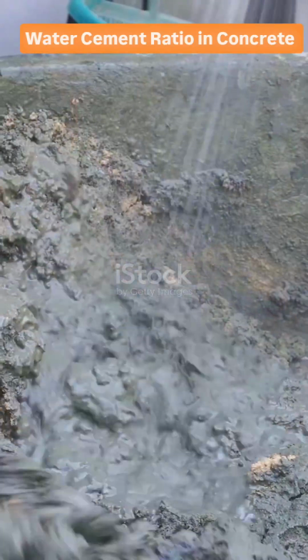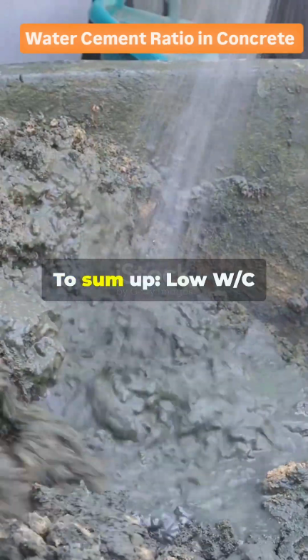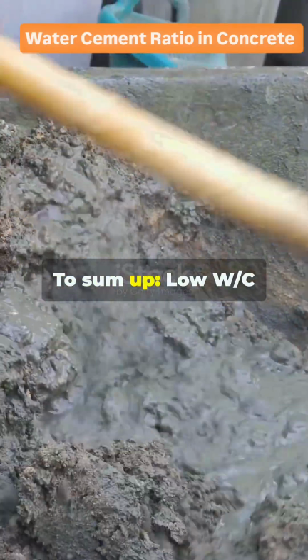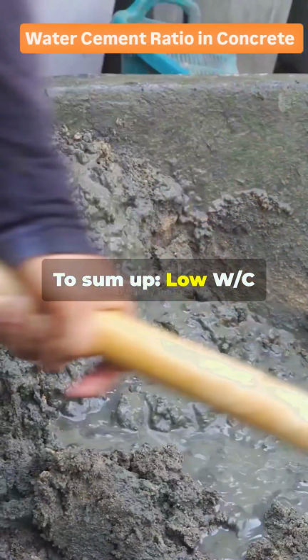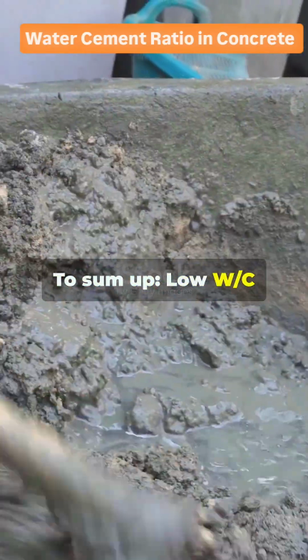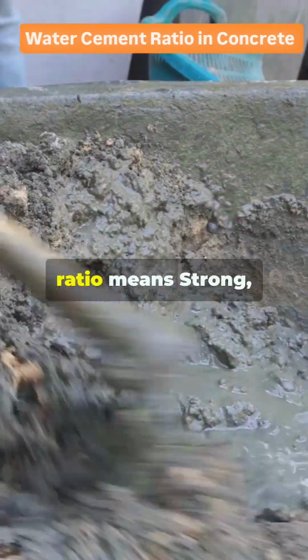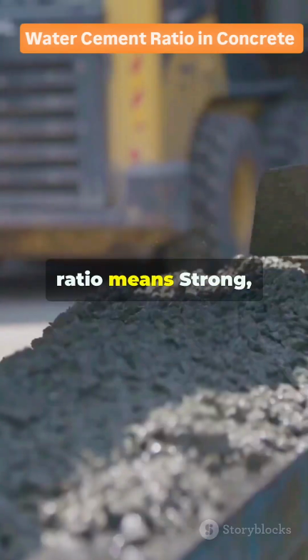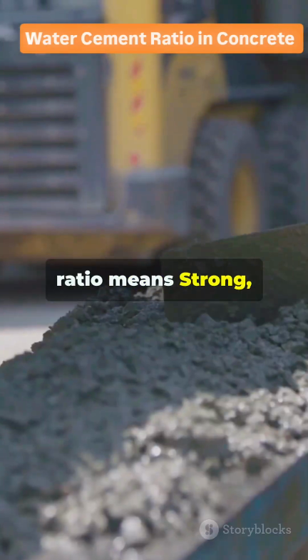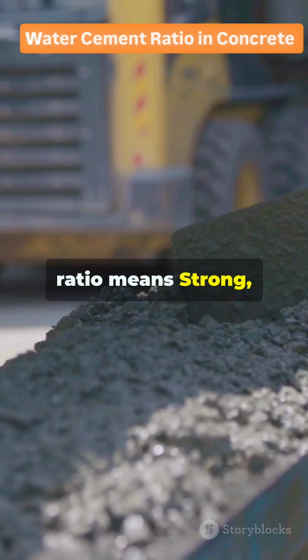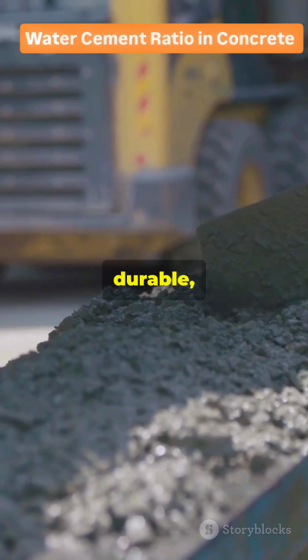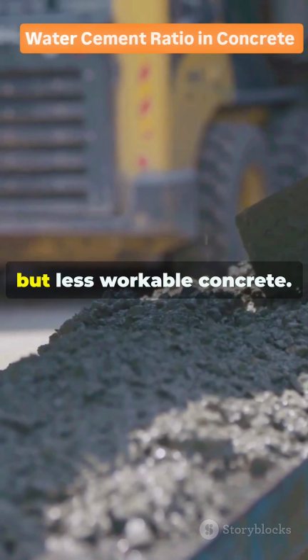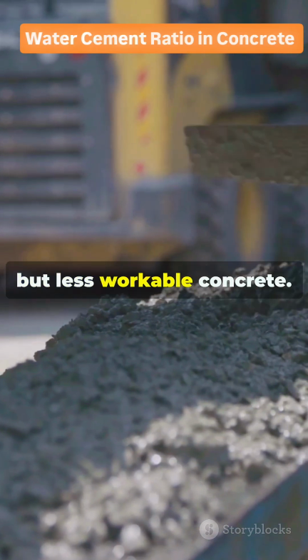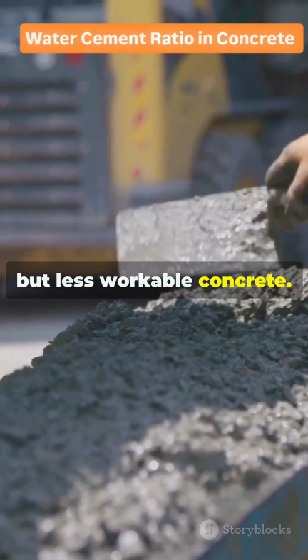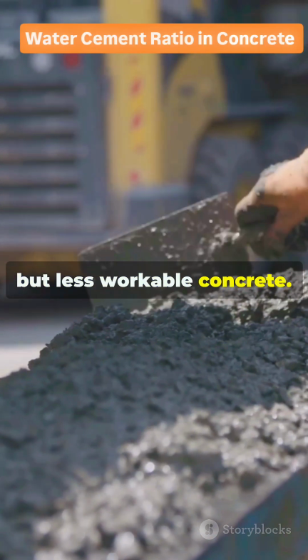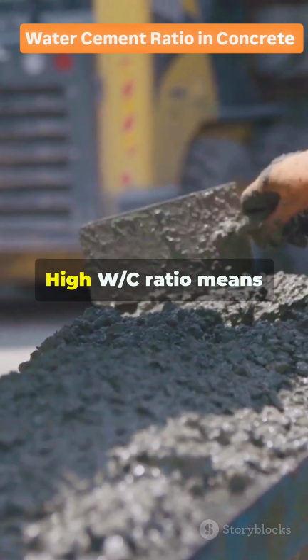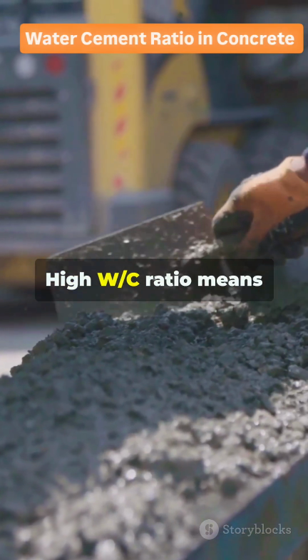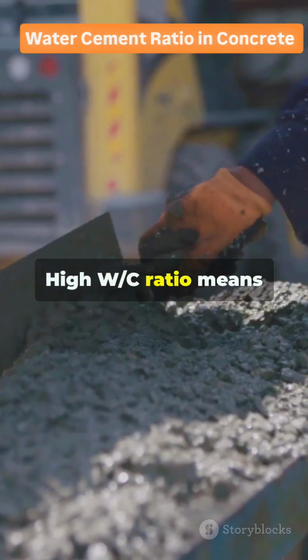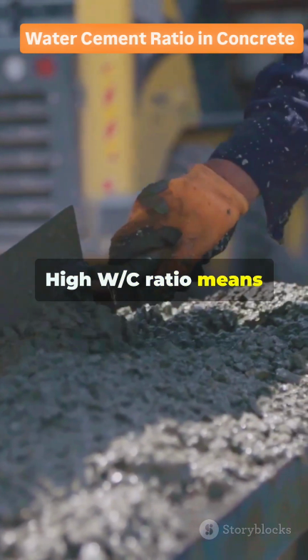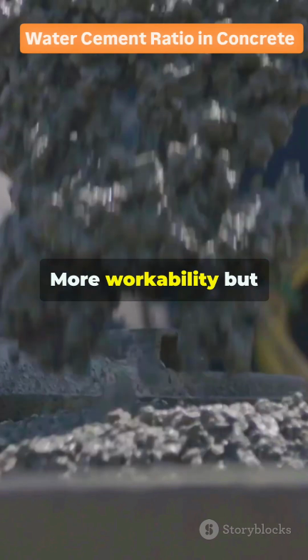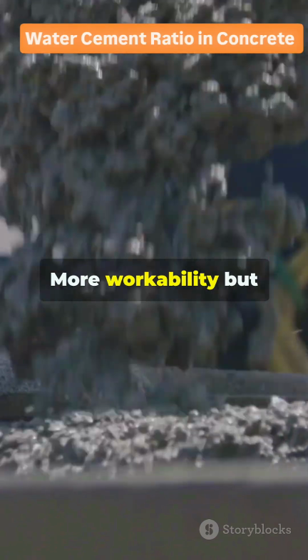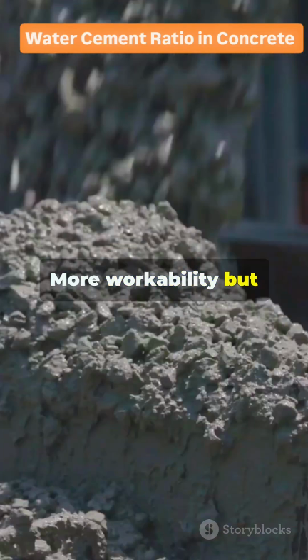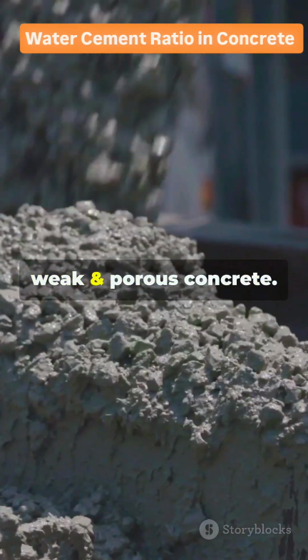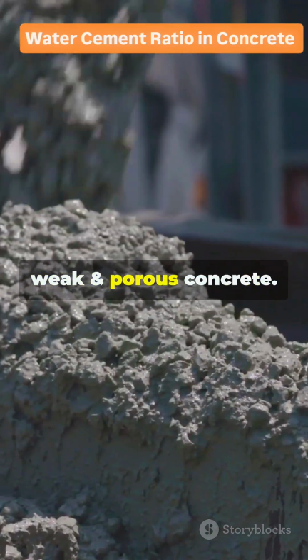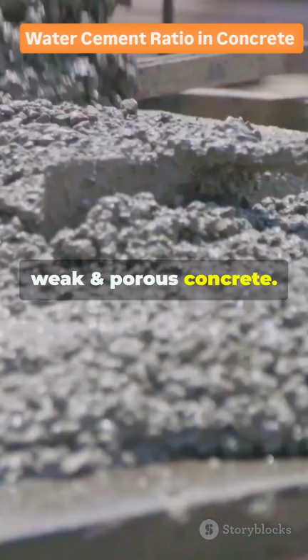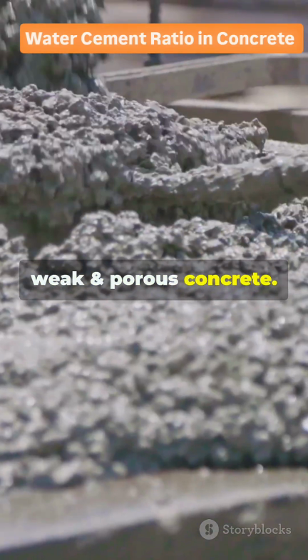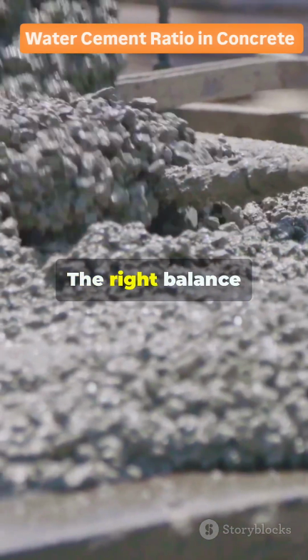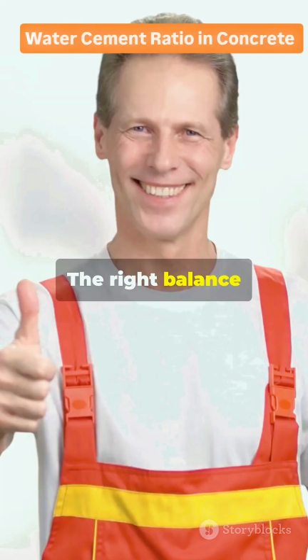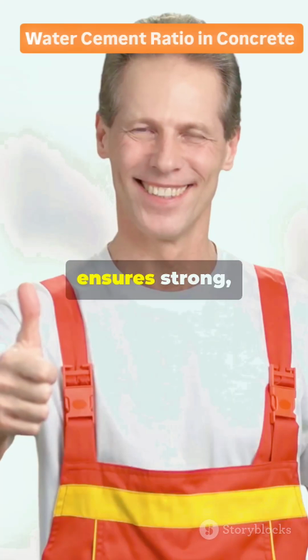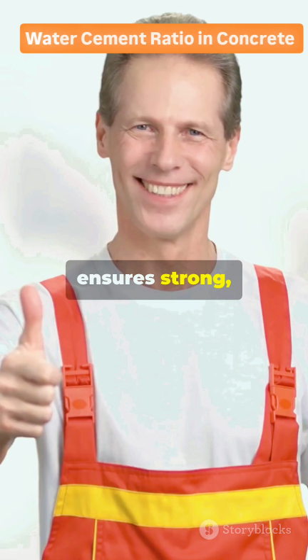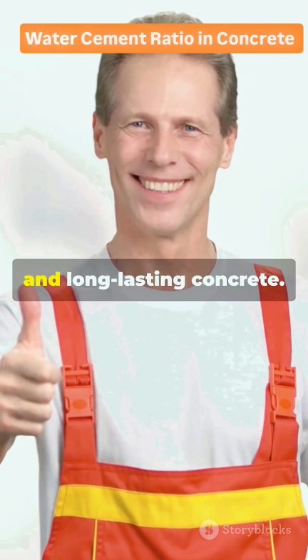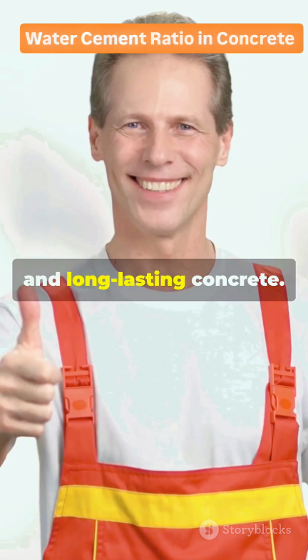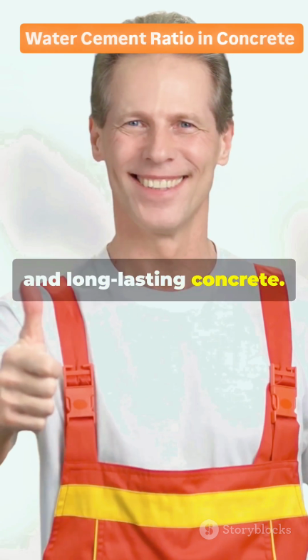To sum up: a low WC ratio means strong, durable, but less workable concrete. A high WC ratio means more workability, but weak and porous concrete. The right balance ensures strong, dense, and long-lasting concrete.